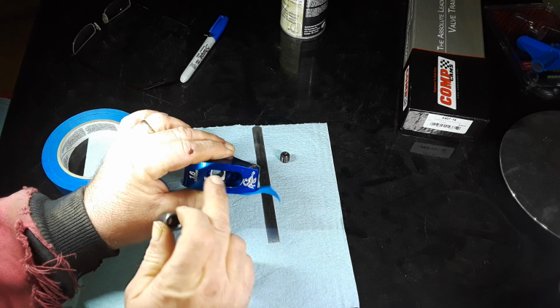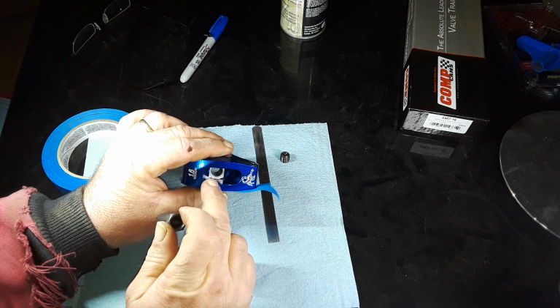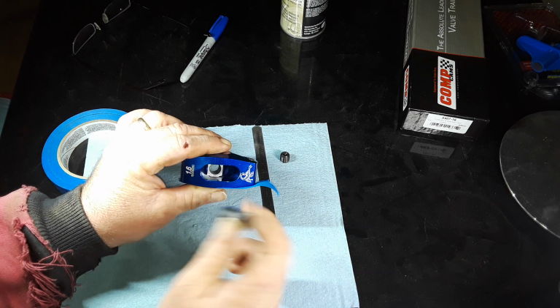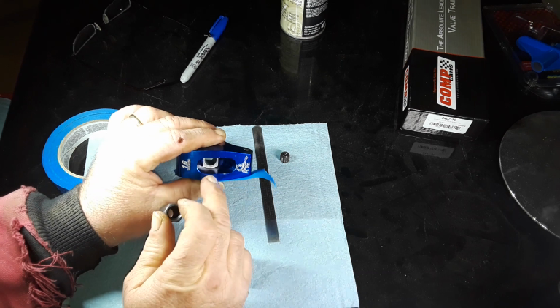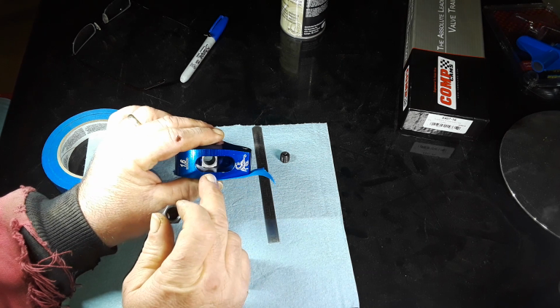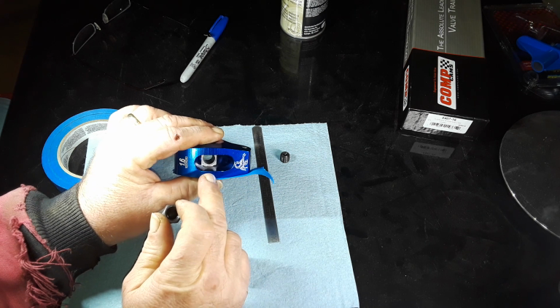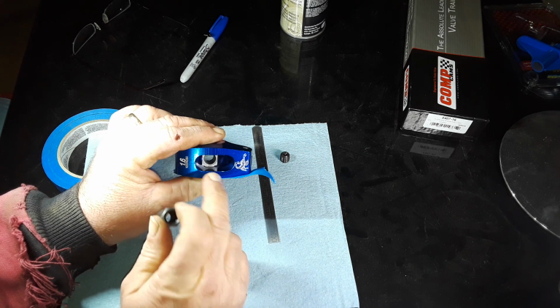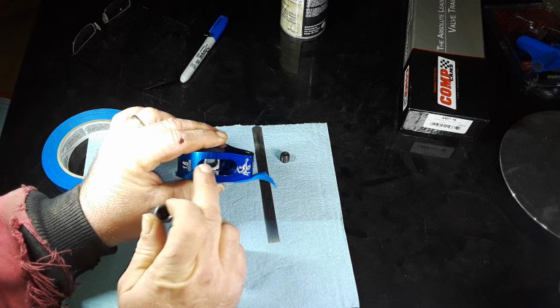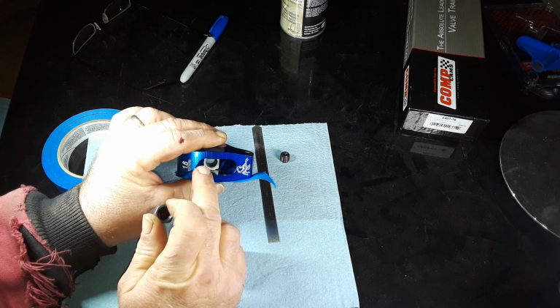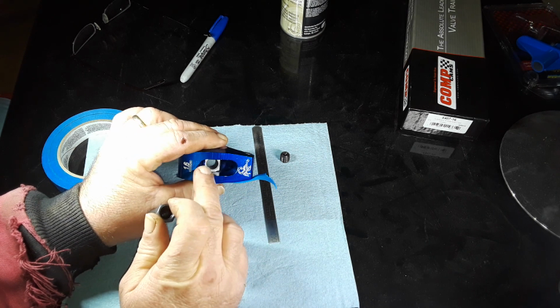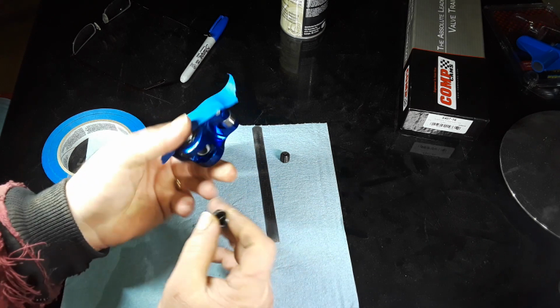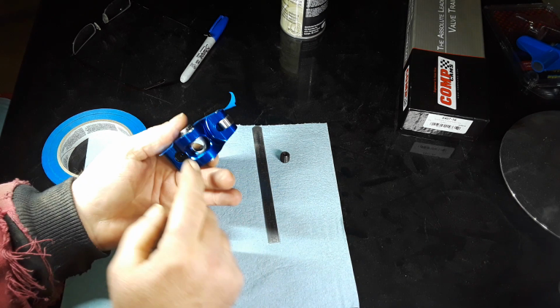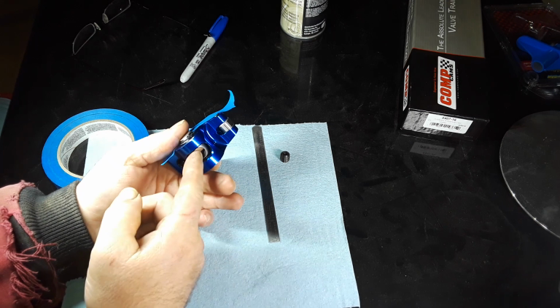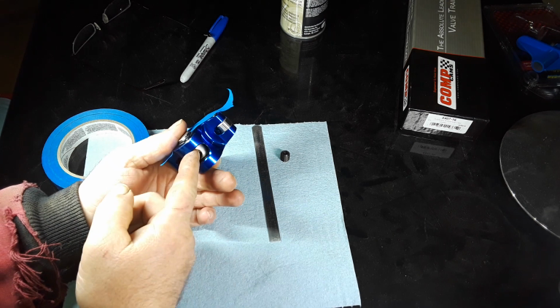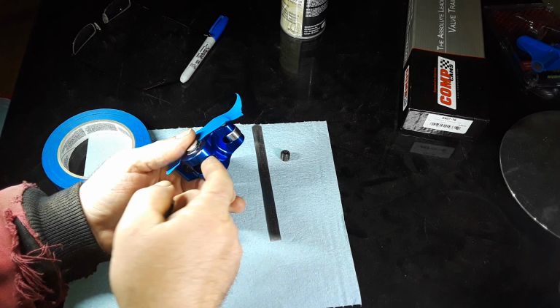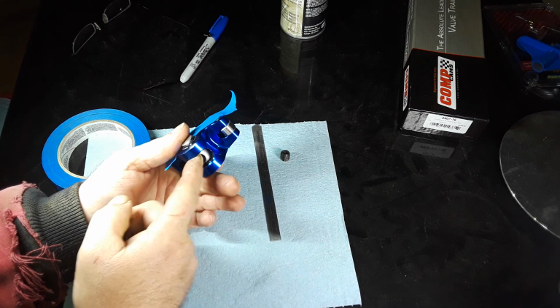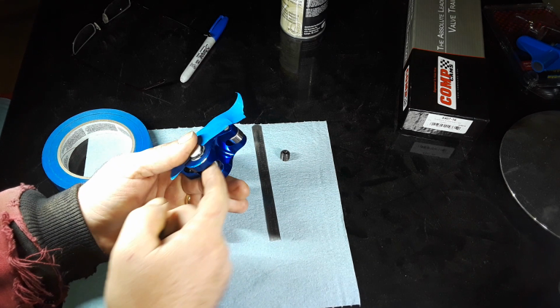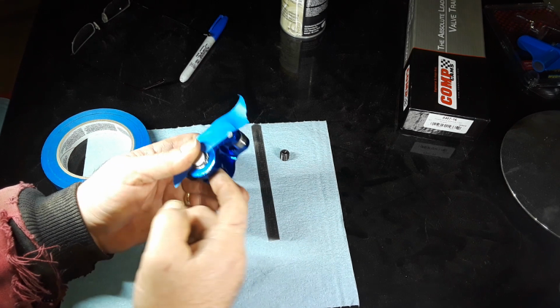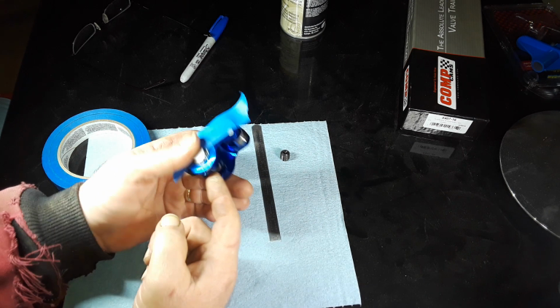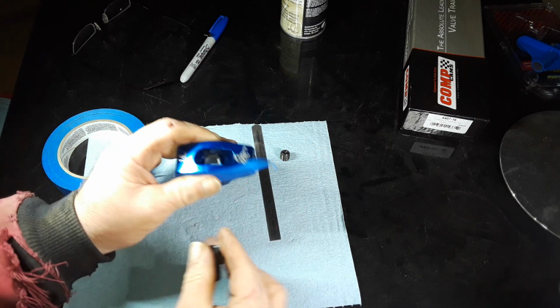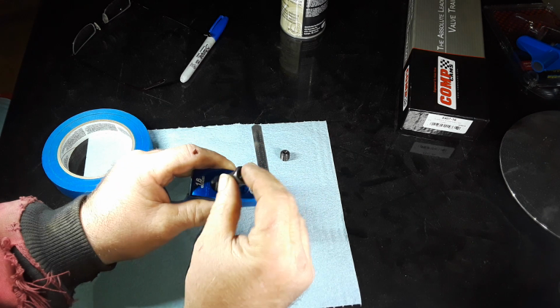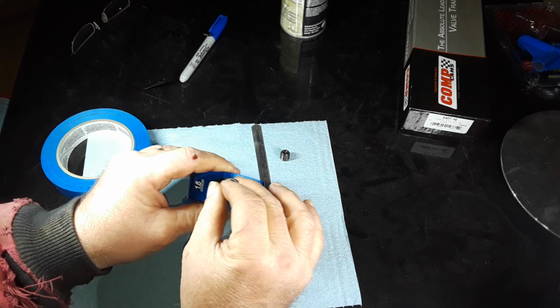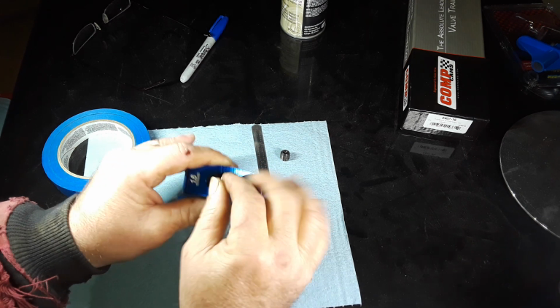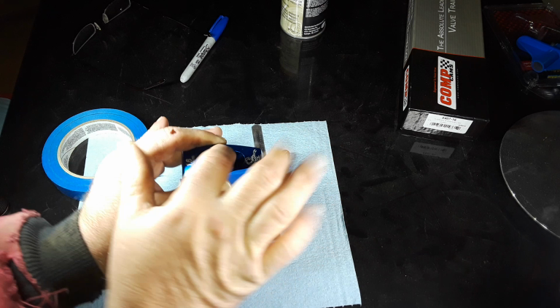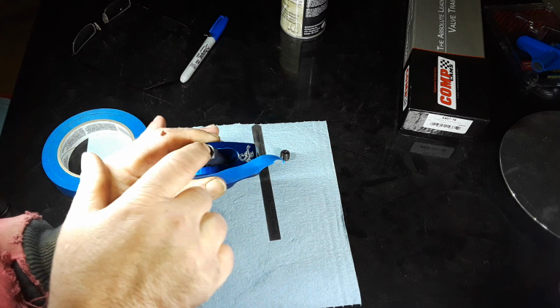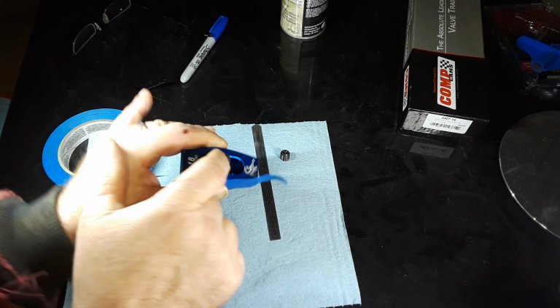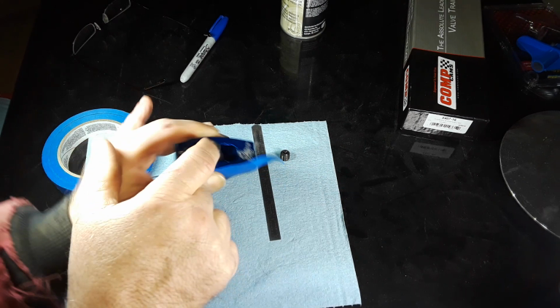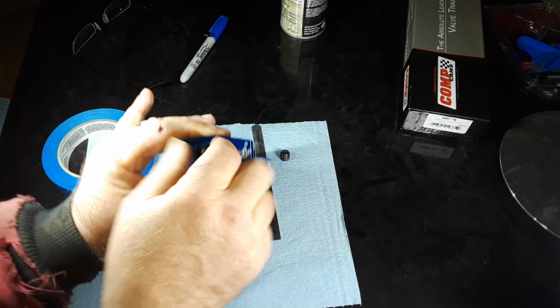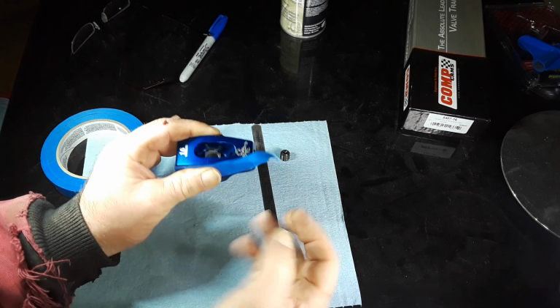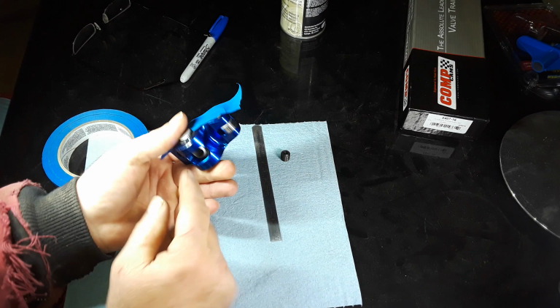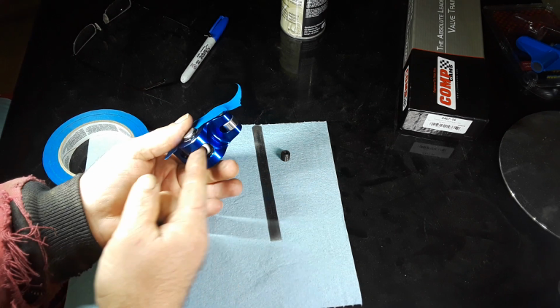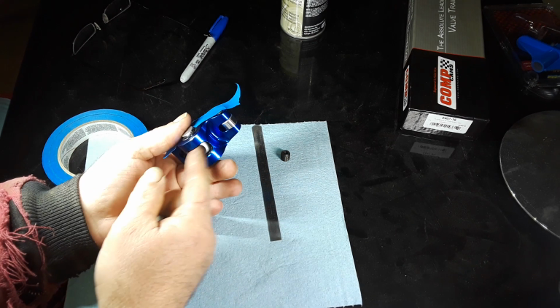Always remember with this style of roller rocker: flat is always up. You don't want the tapered end up. This is riding against the nut when it's in use — this does not get used down here.